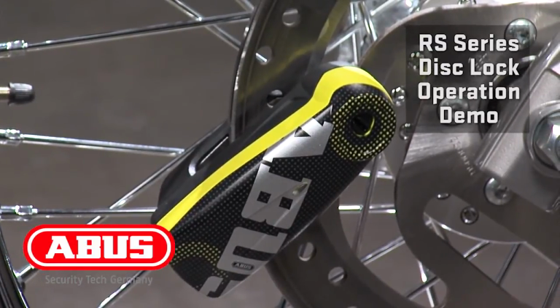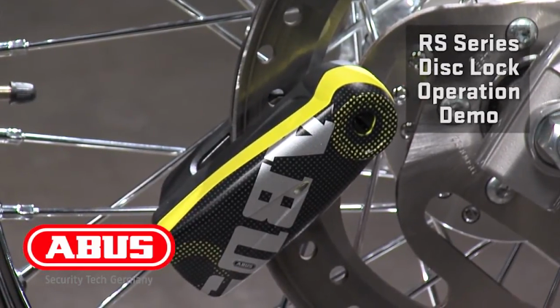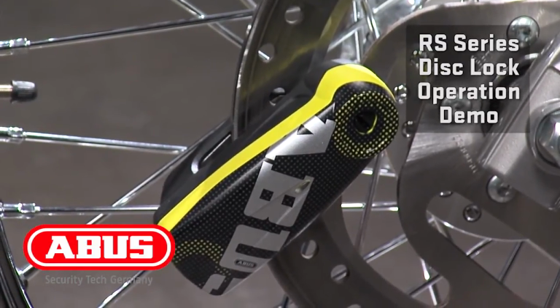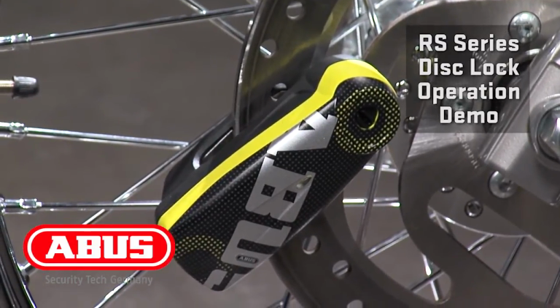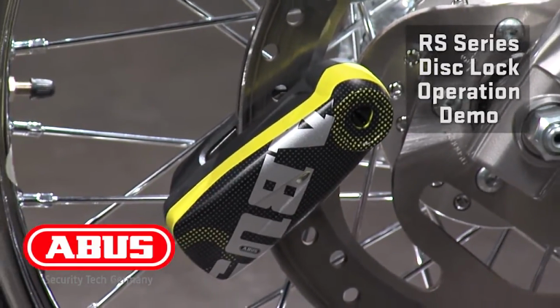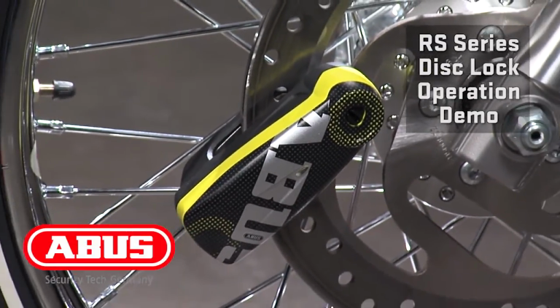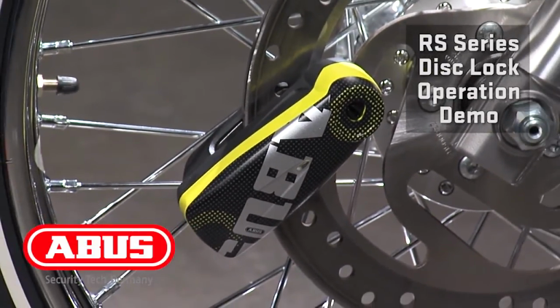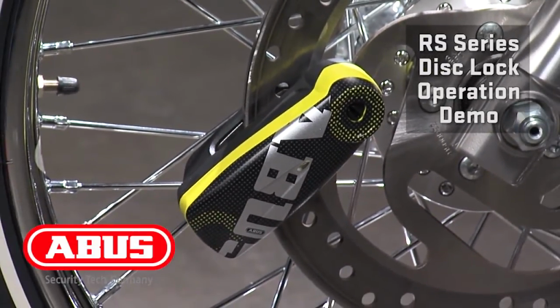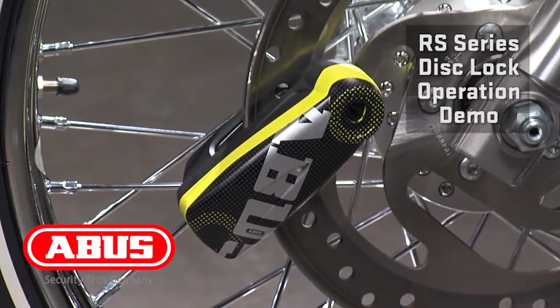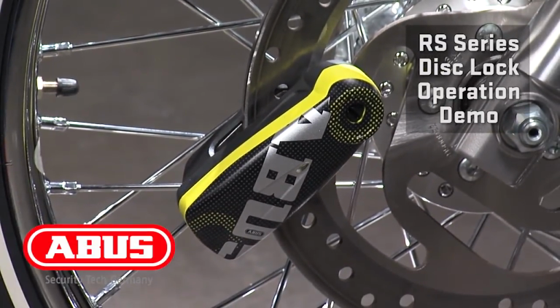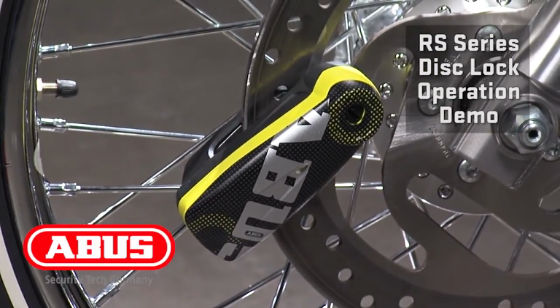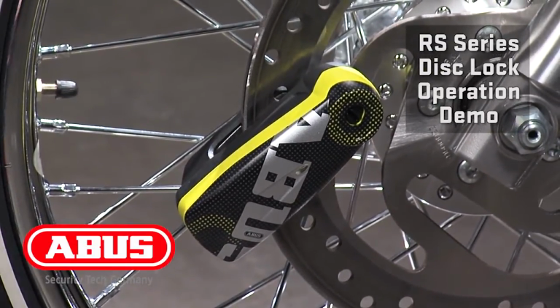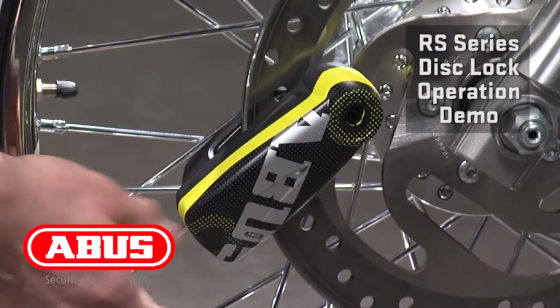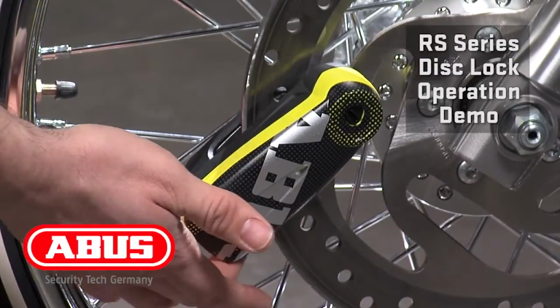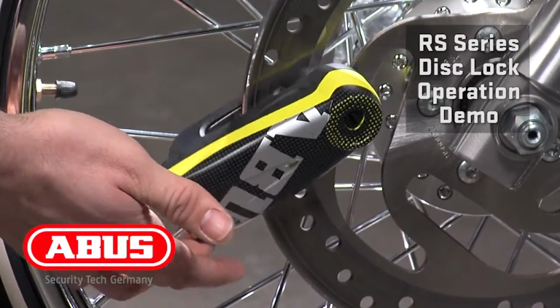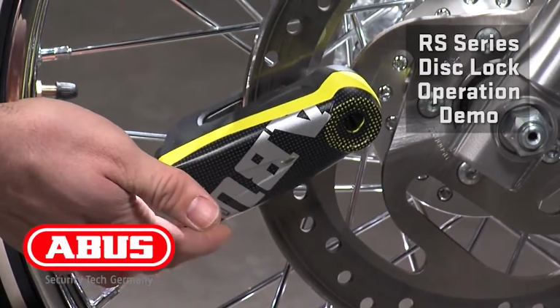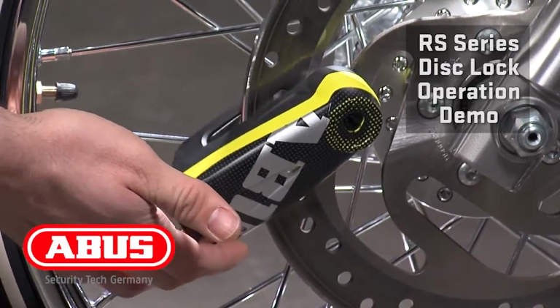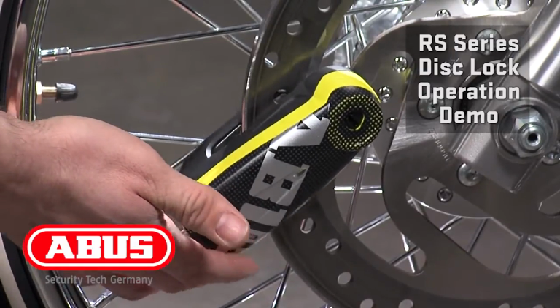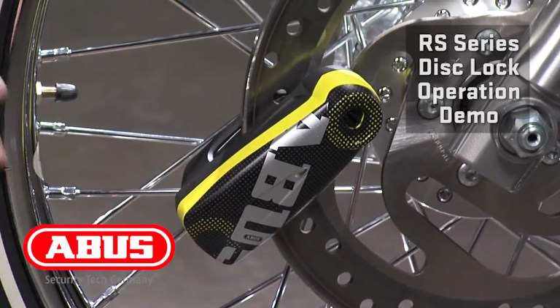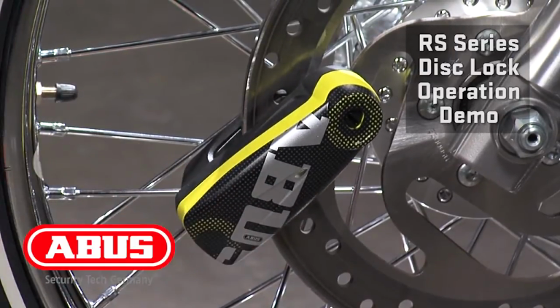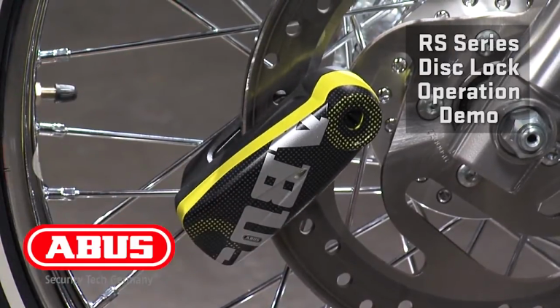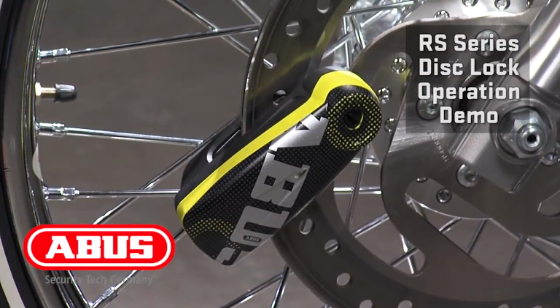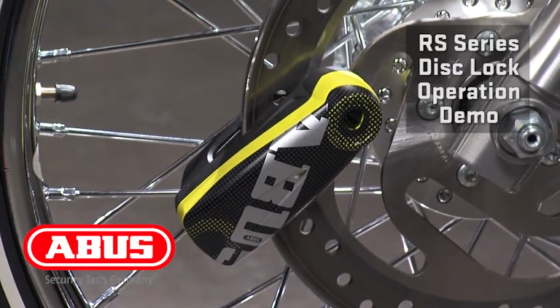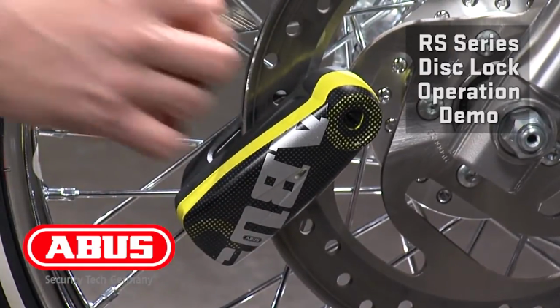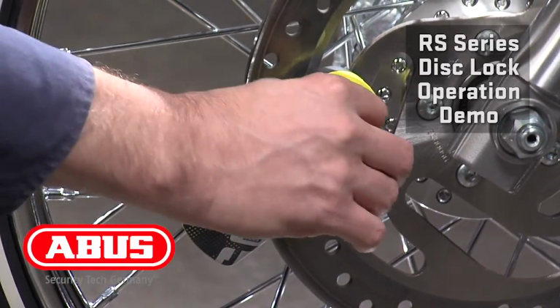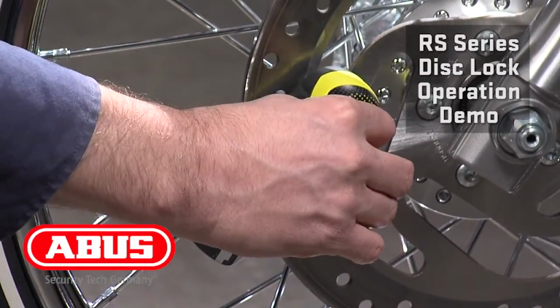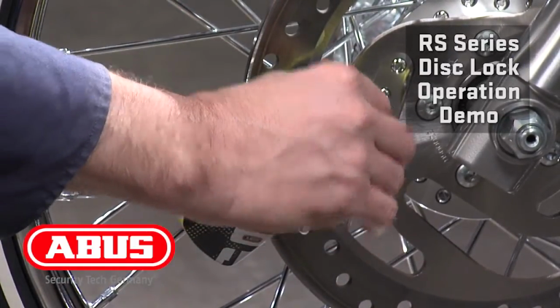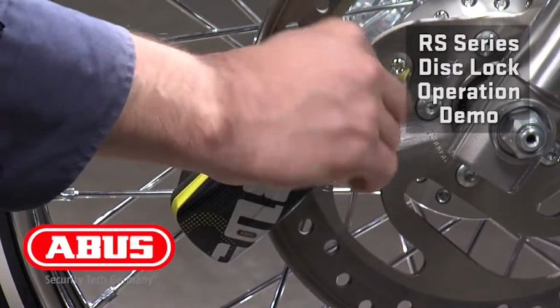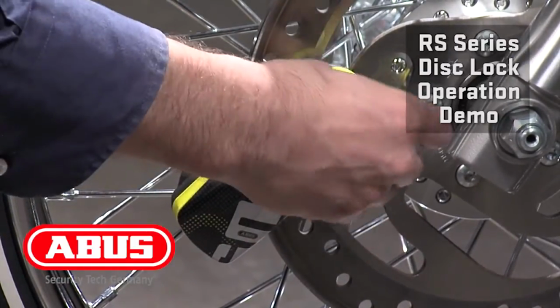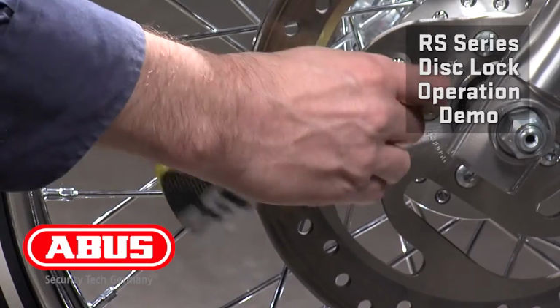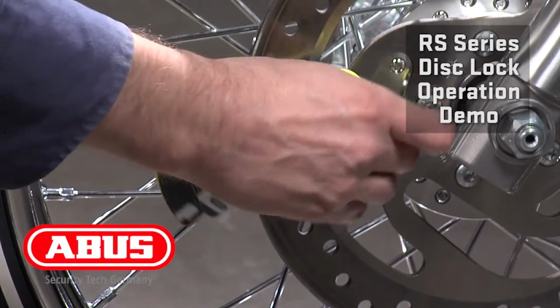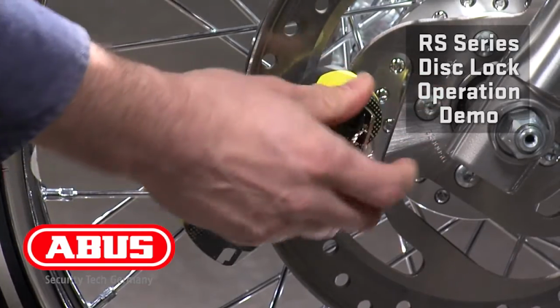The tone lets you know that the alarm is armed. Any motion is going to set off the alarm. To deactivate, use the key.